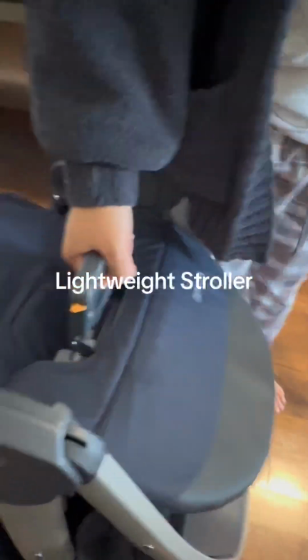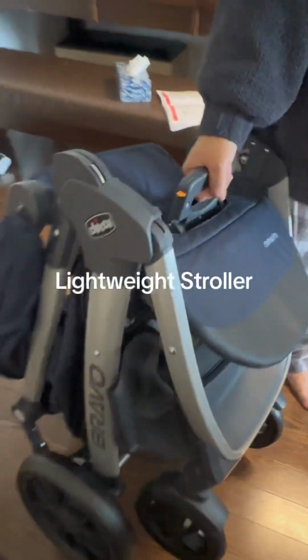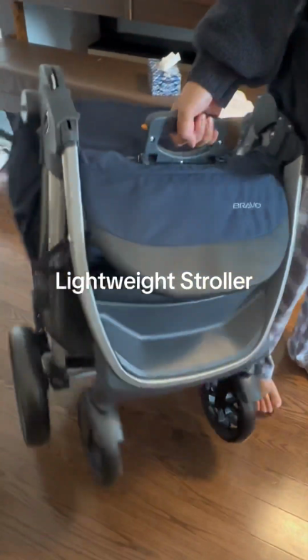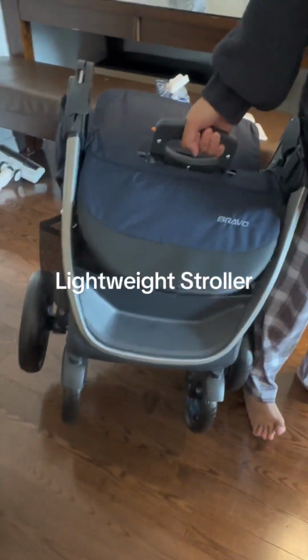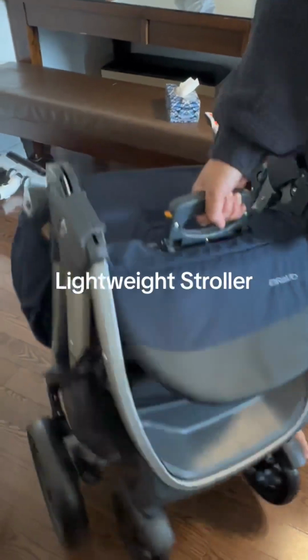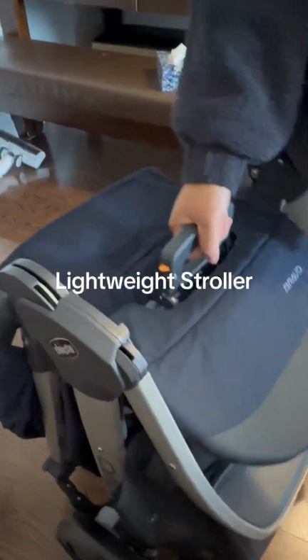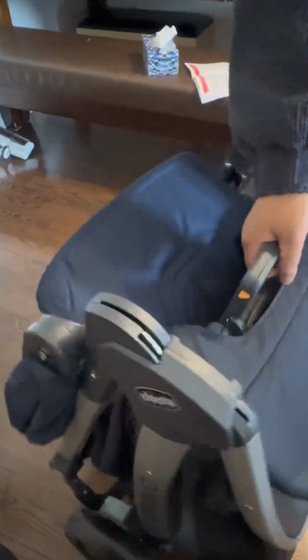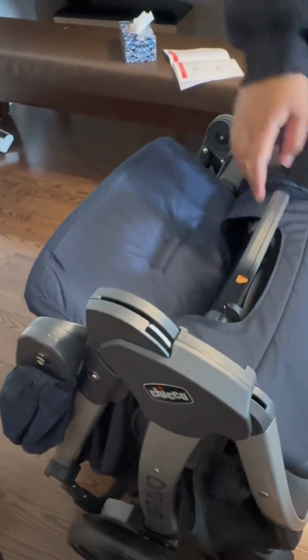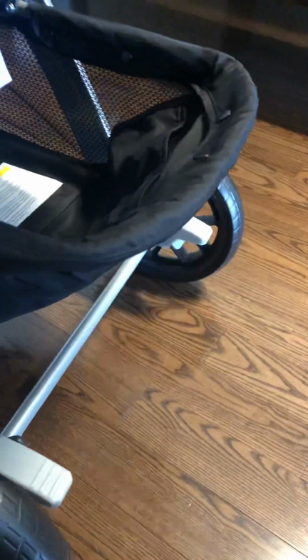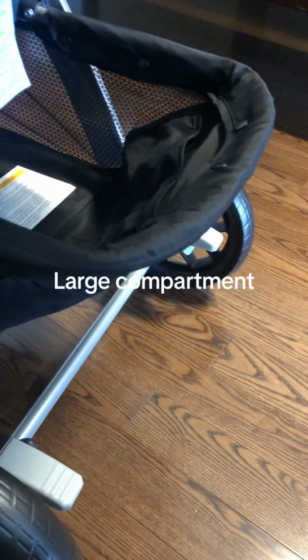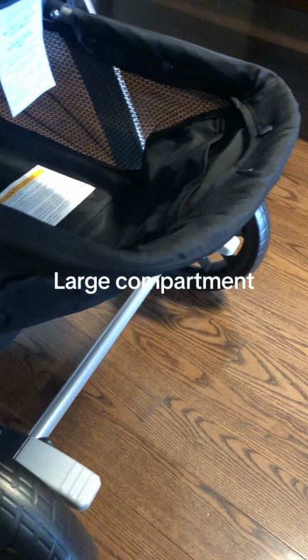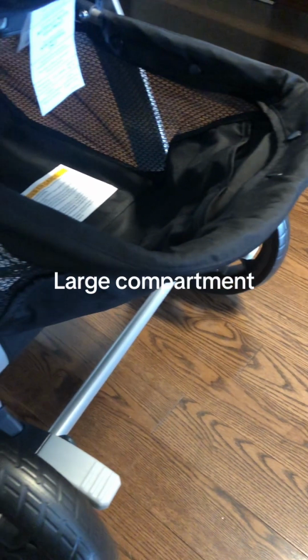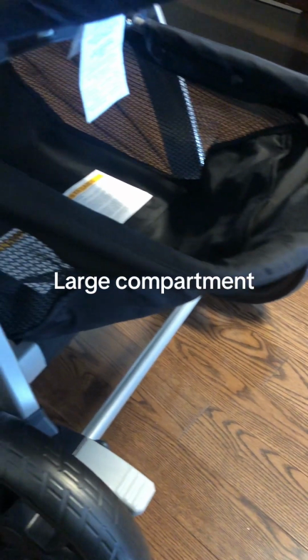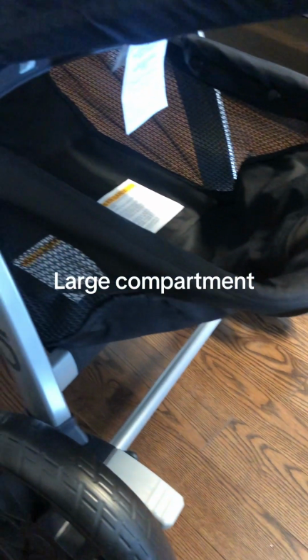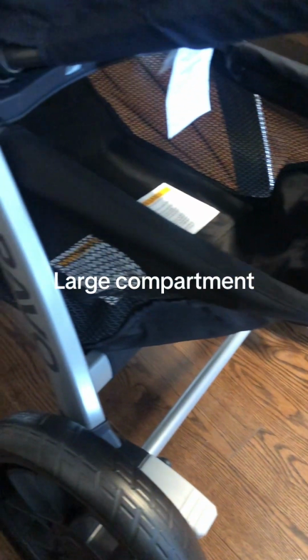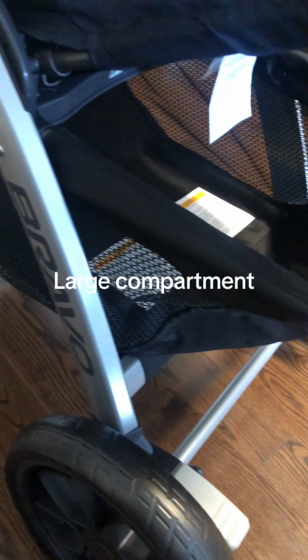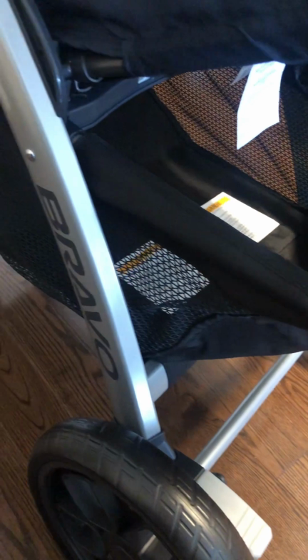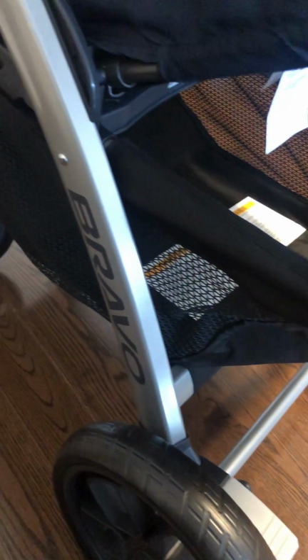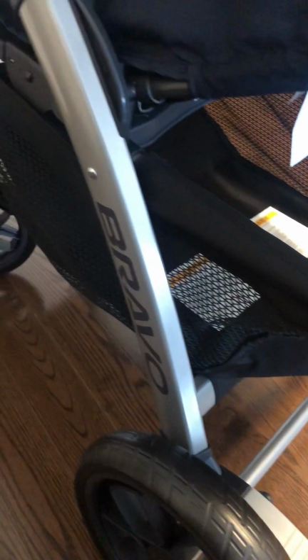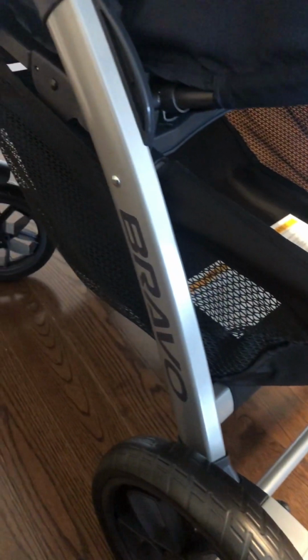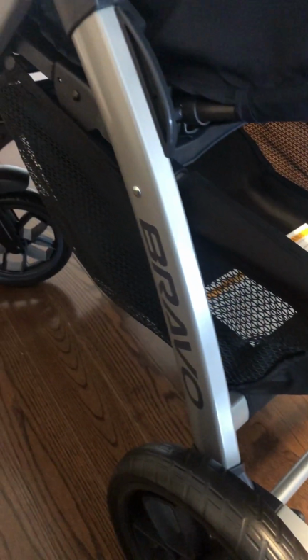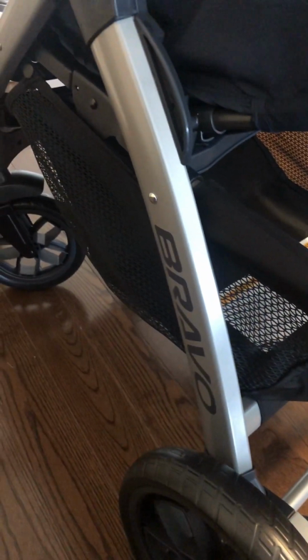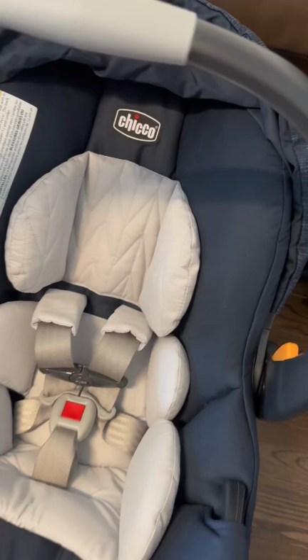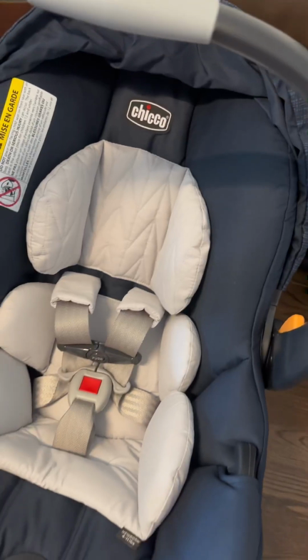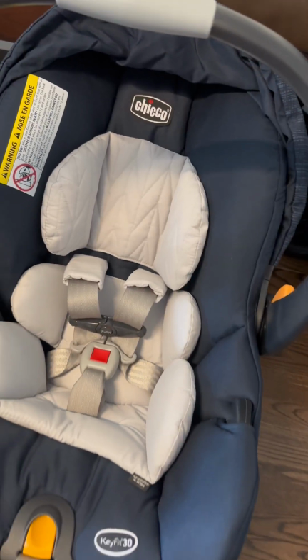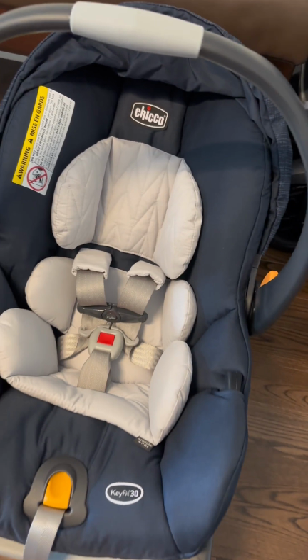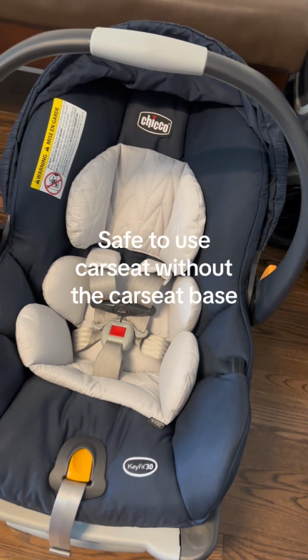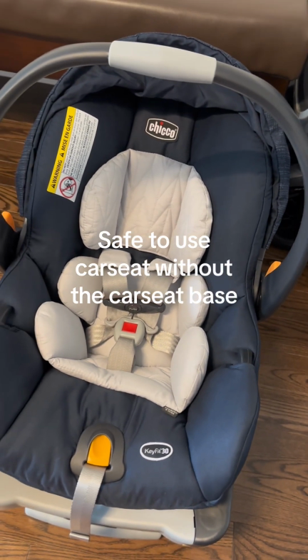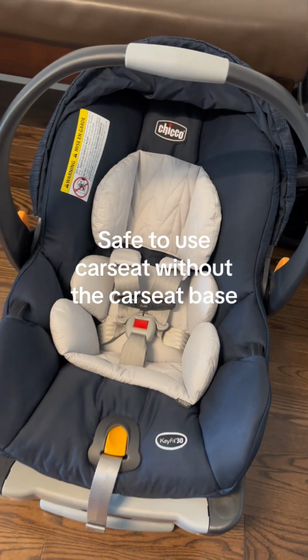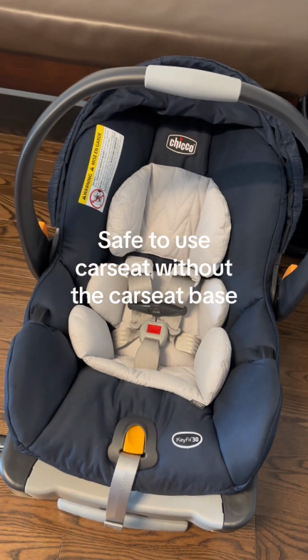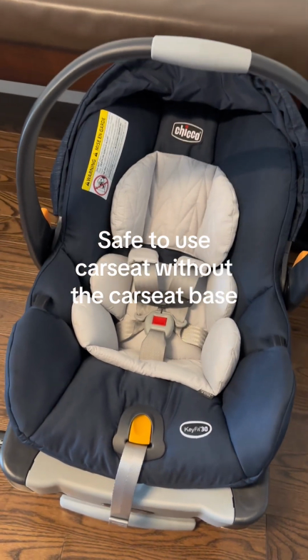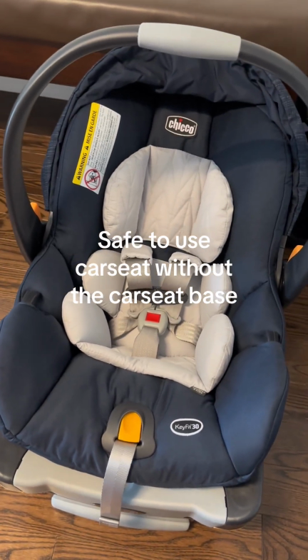Number eight, the stroller is lightweight. Number nine, it has a large compartment for the baby bag. Number ten, you can safely install the car seat without using the base.